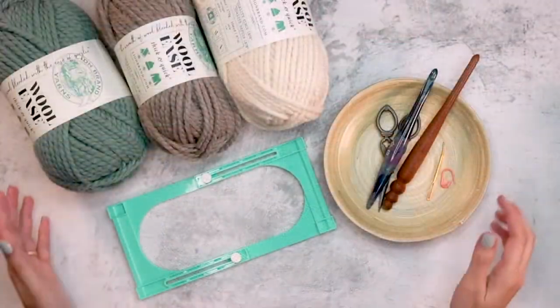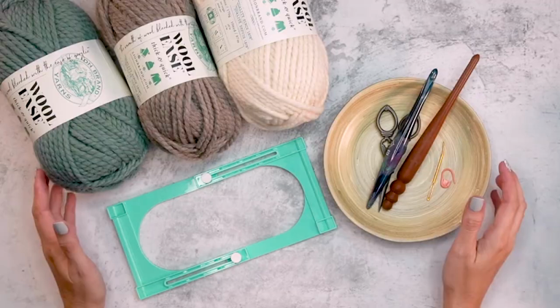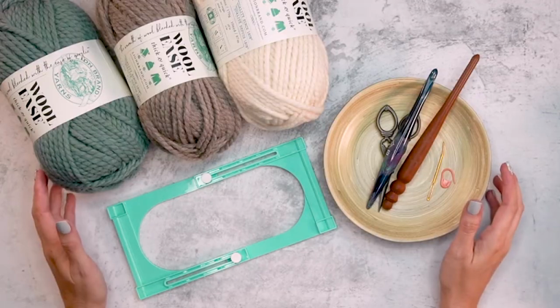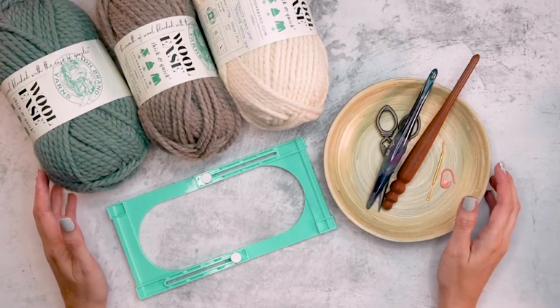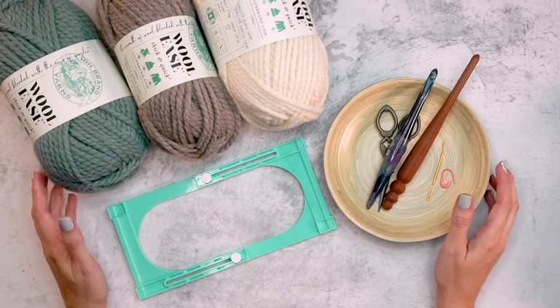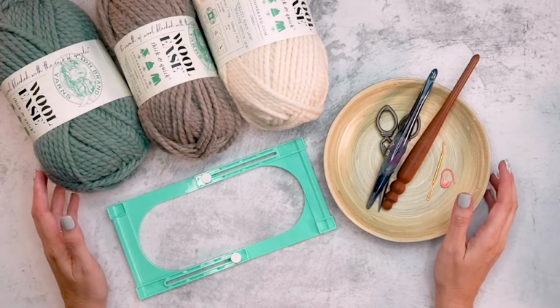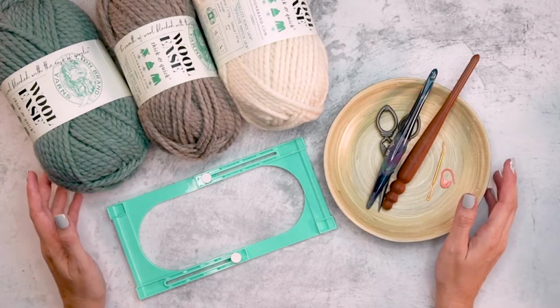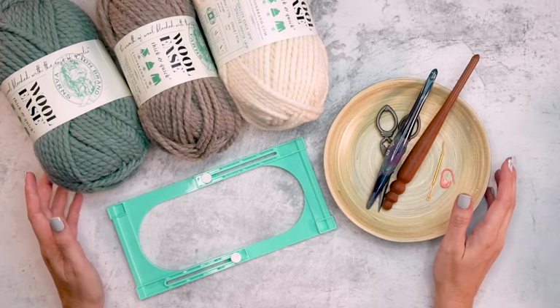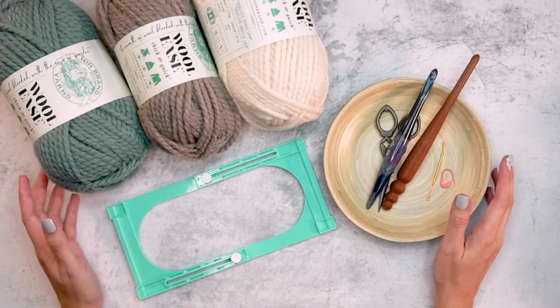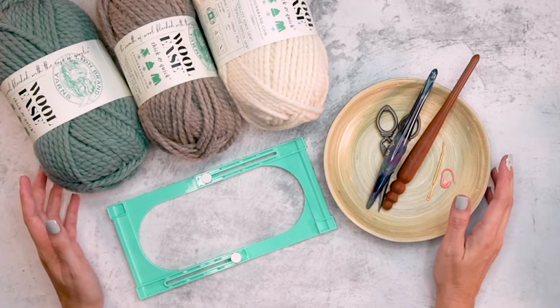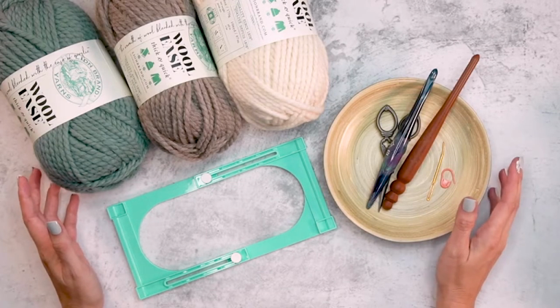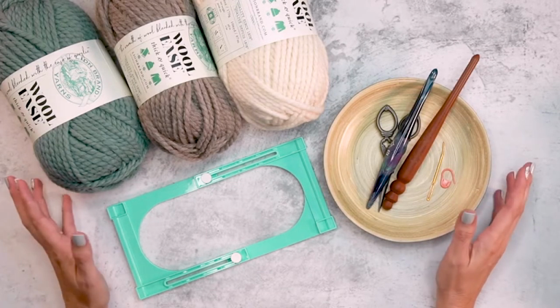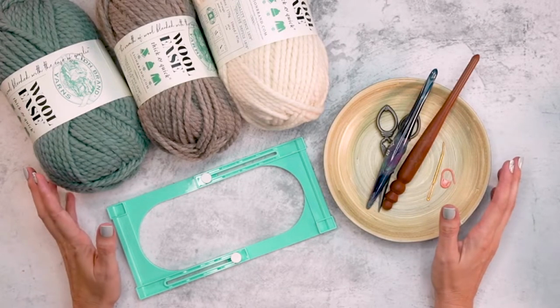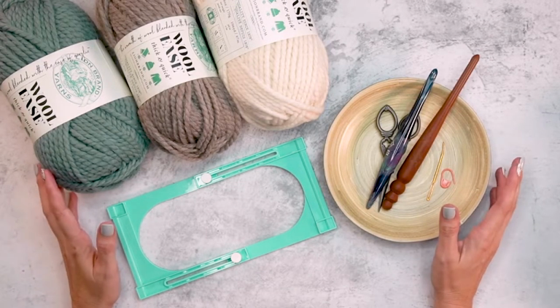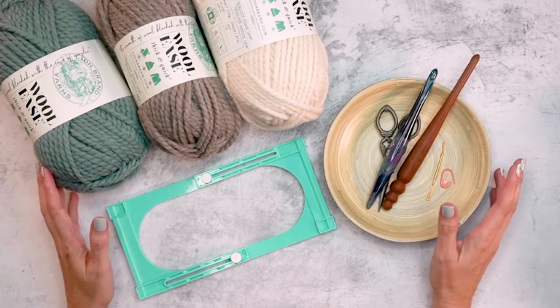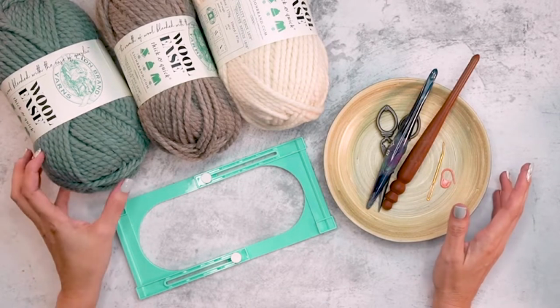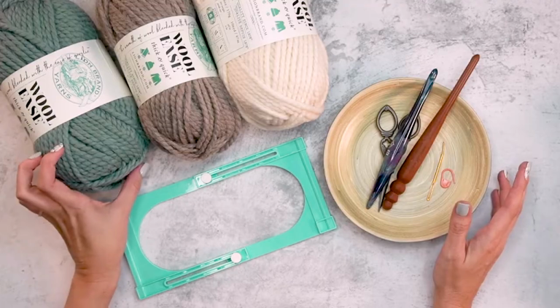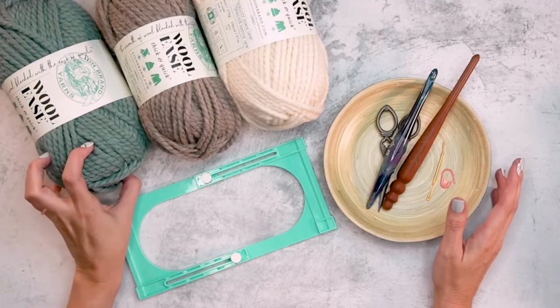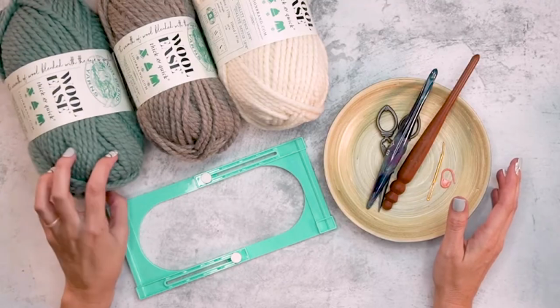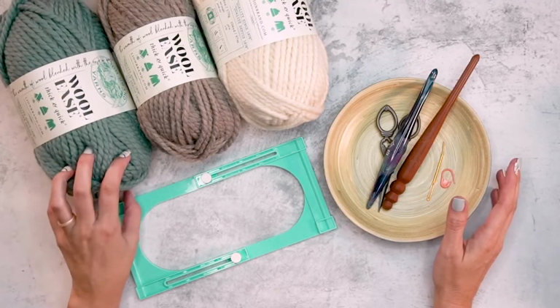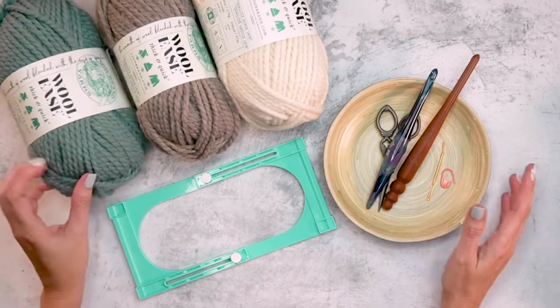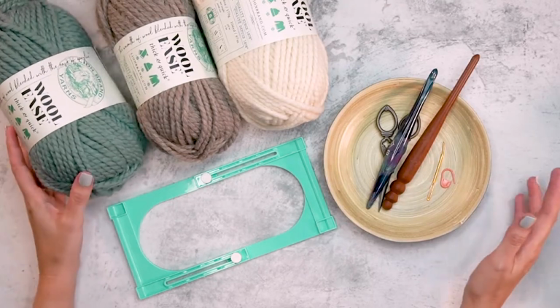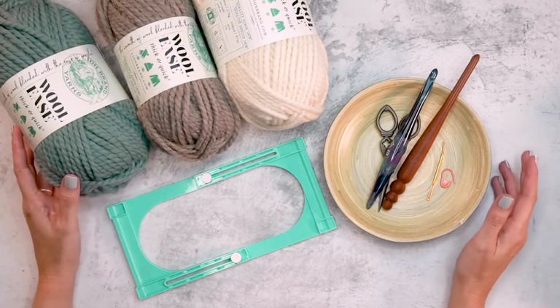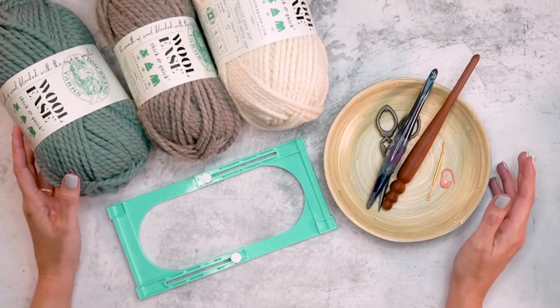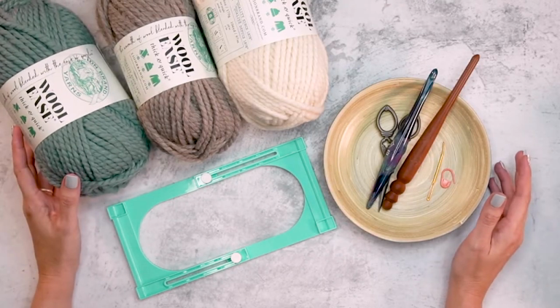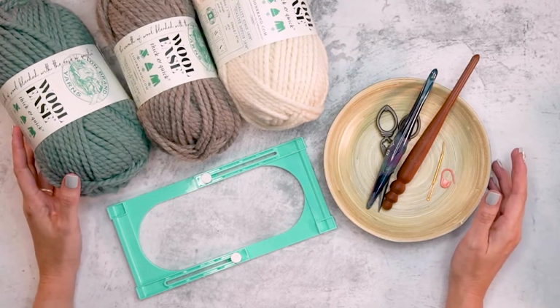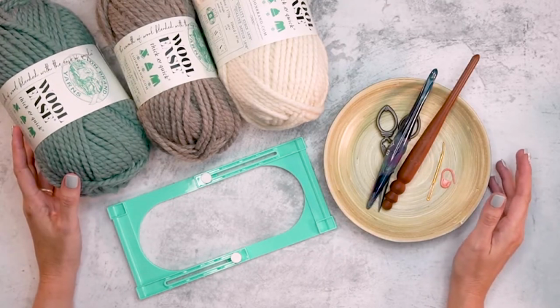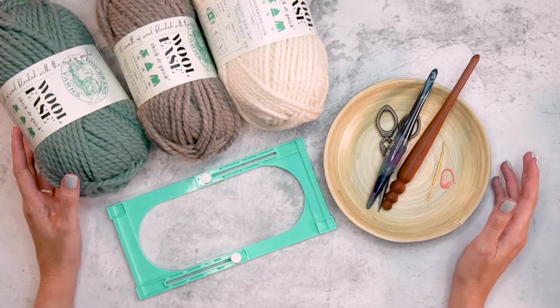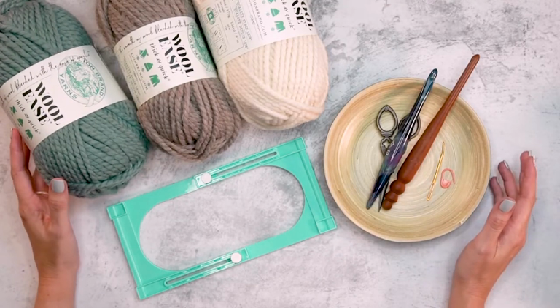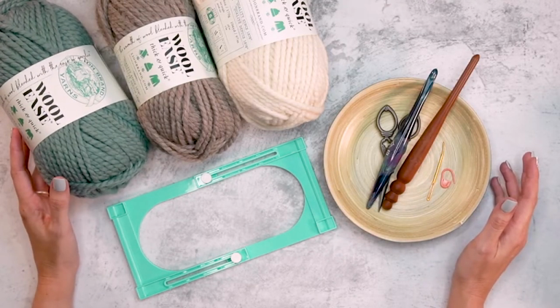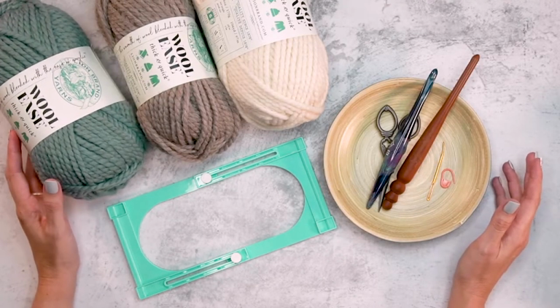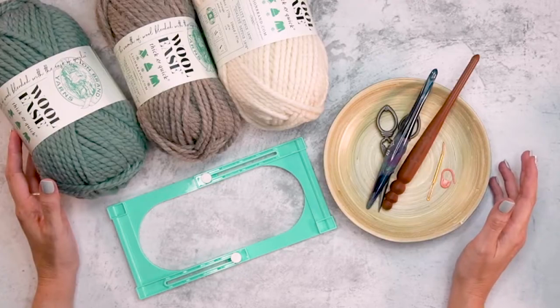This is my favorite time of year to decorate my home, and my favorite thing about crocheting is customizing my home decor pieces. Welcome to this video to make the Pine Fair Isle tree skirt.